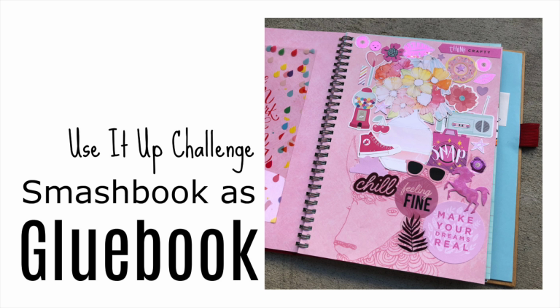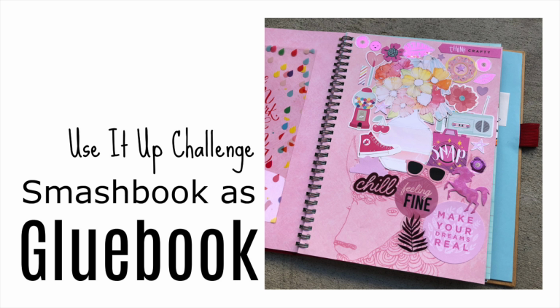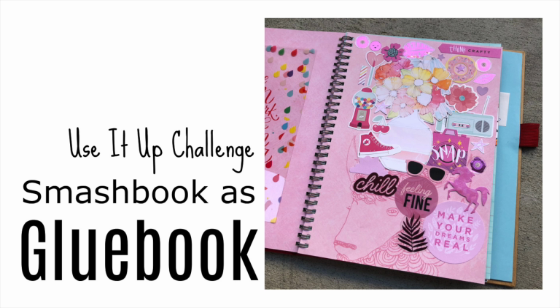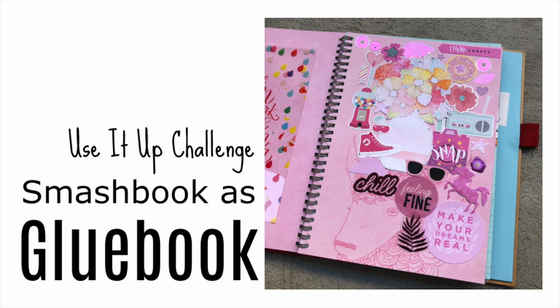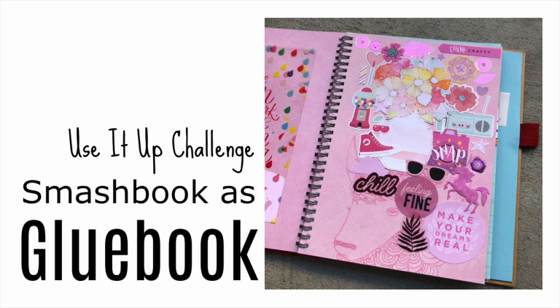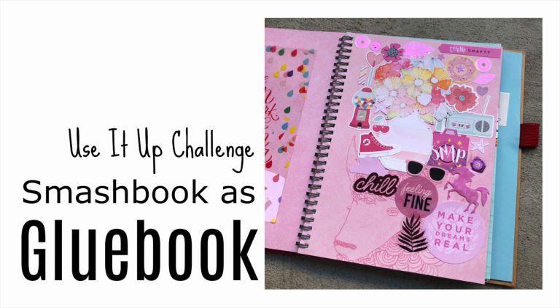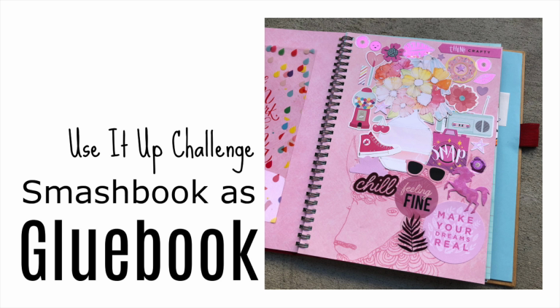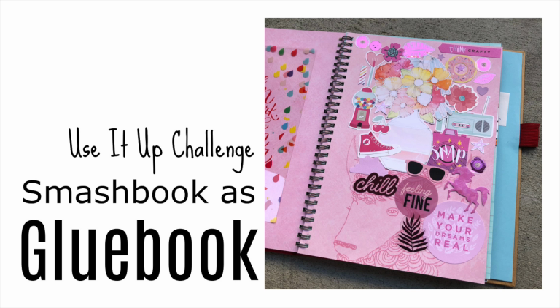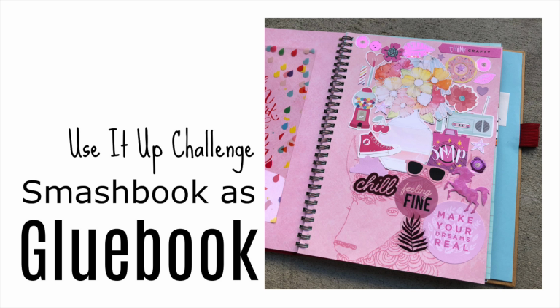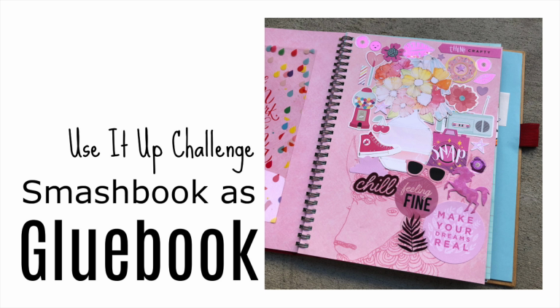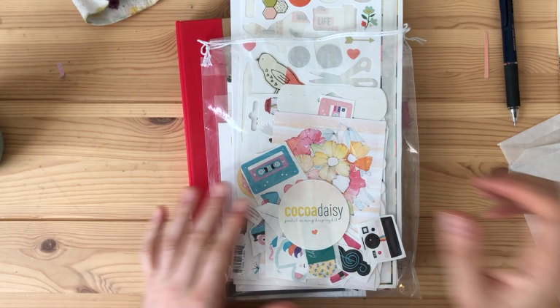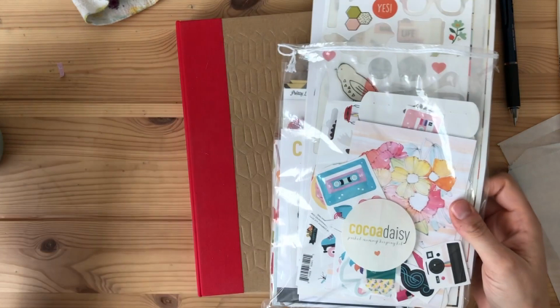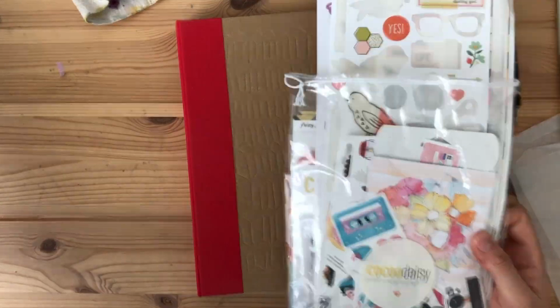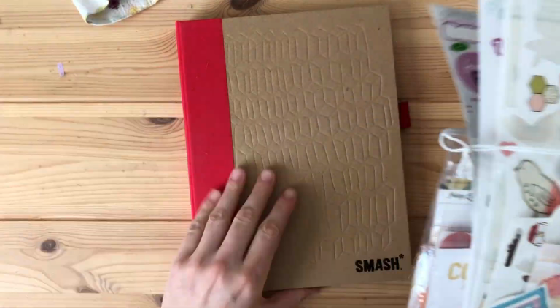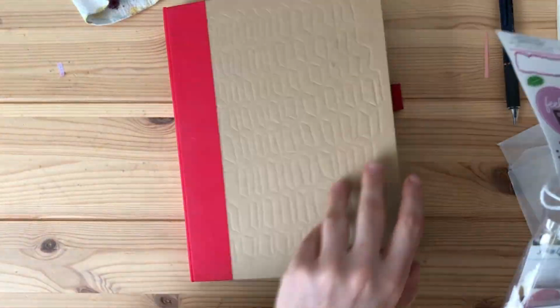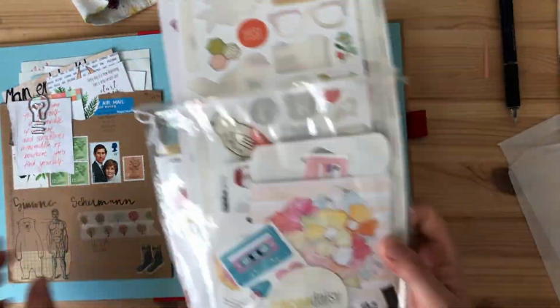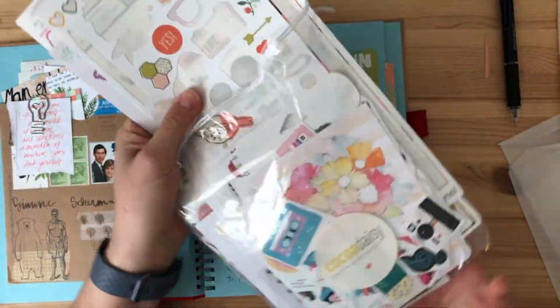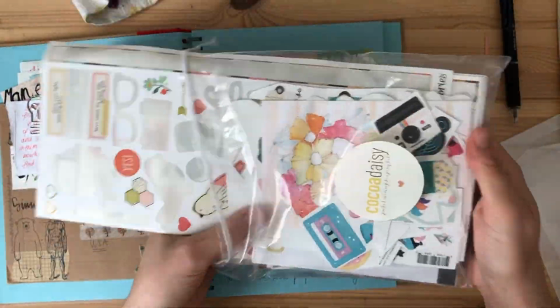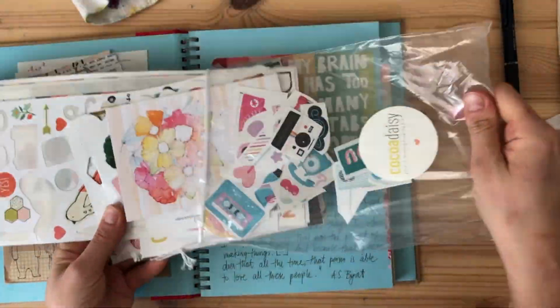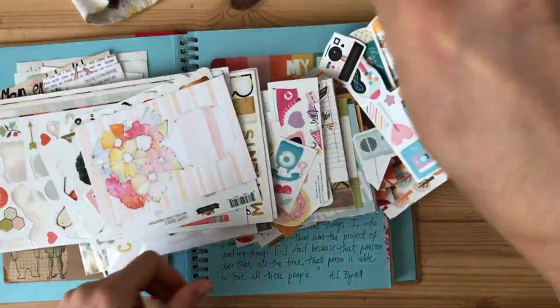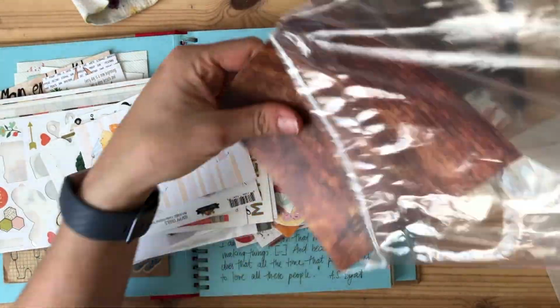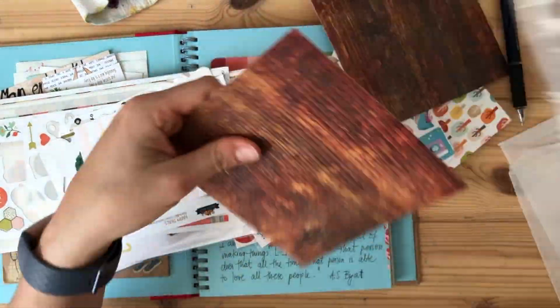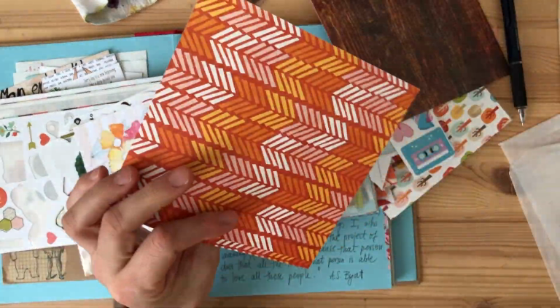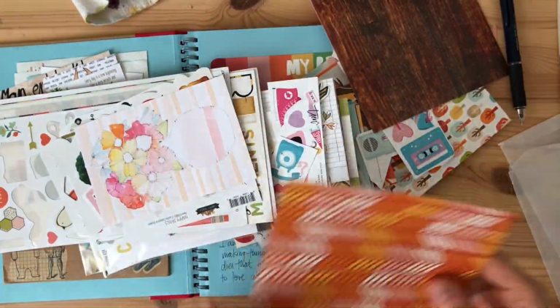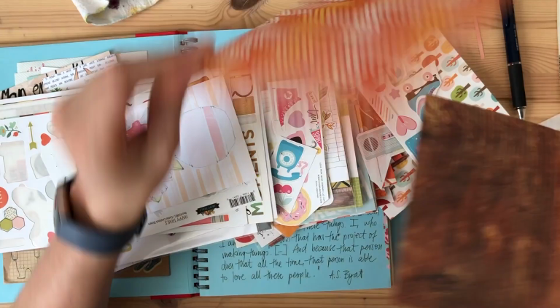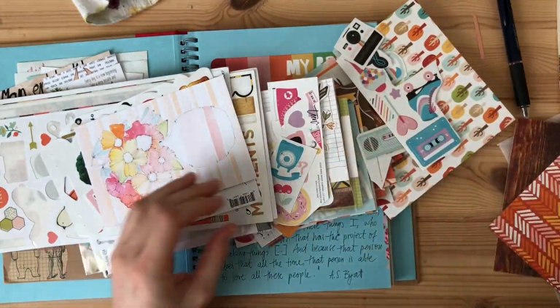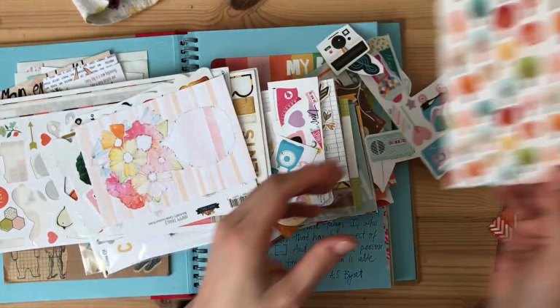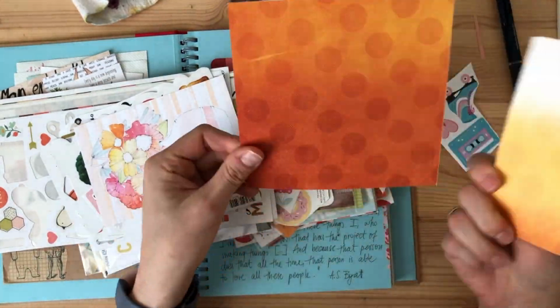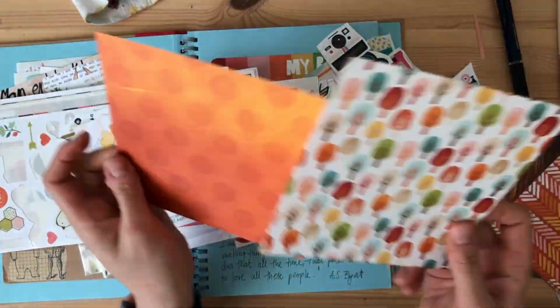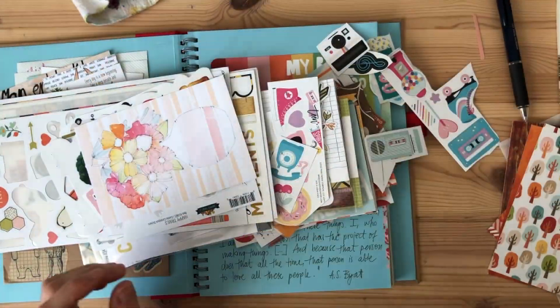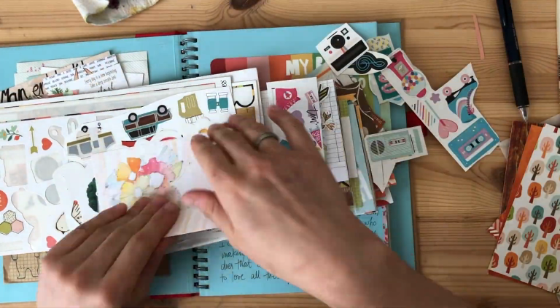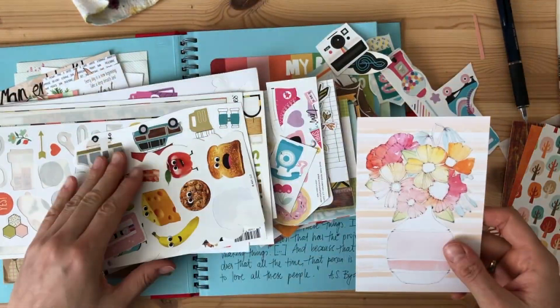Hello there, it's Simone. I'm so glad you're joining me today for this new thing, which is showing how I am using up my stuff in different ways.